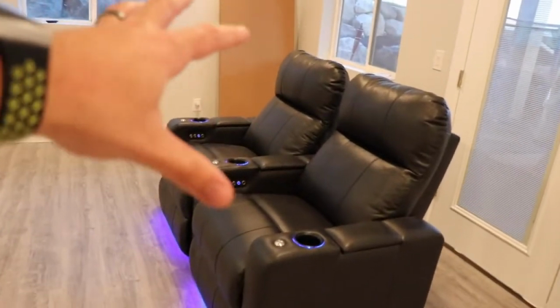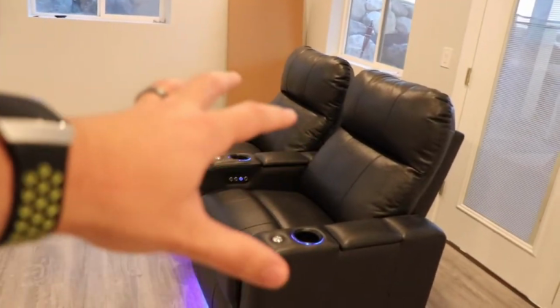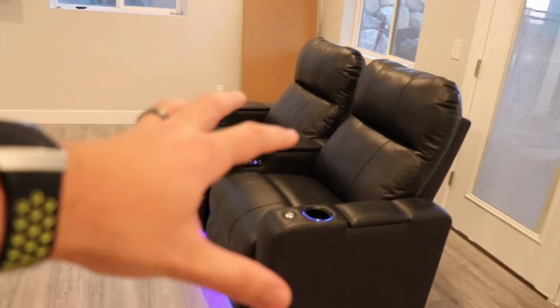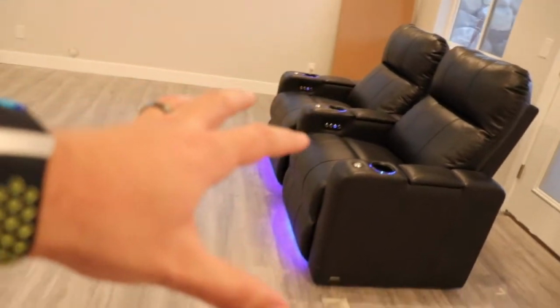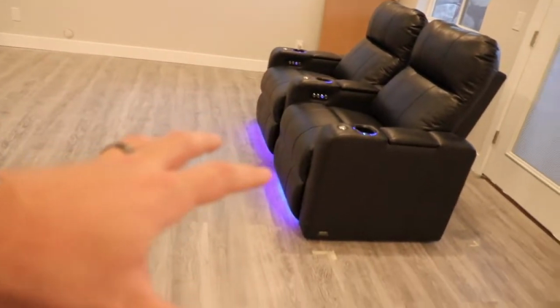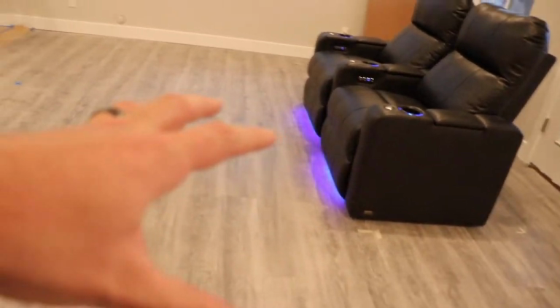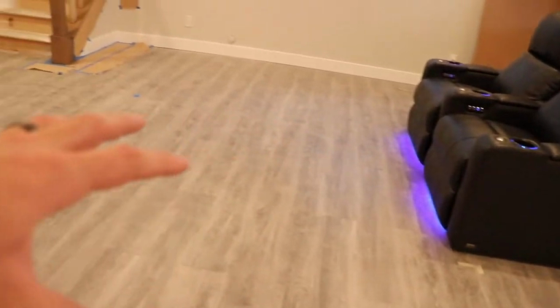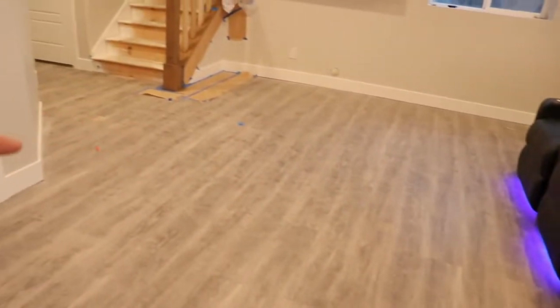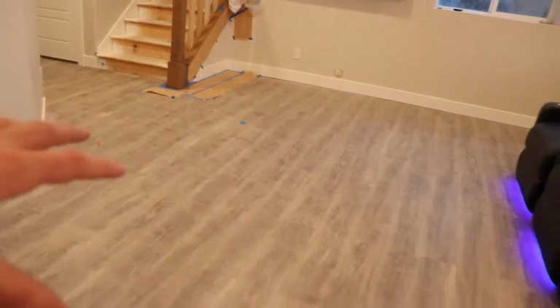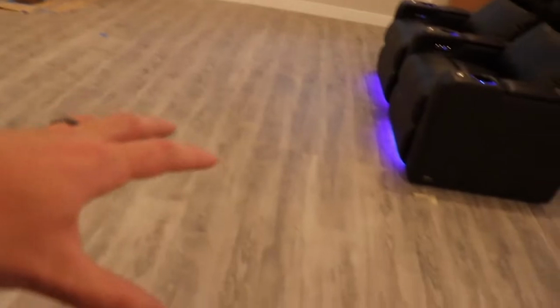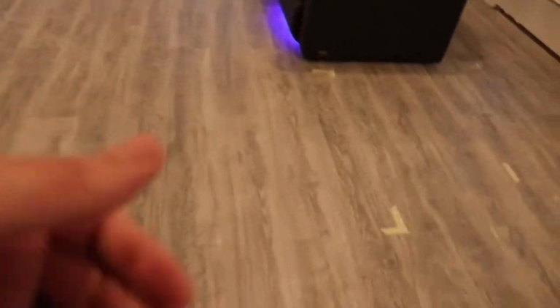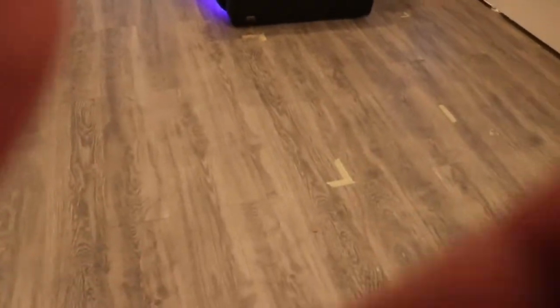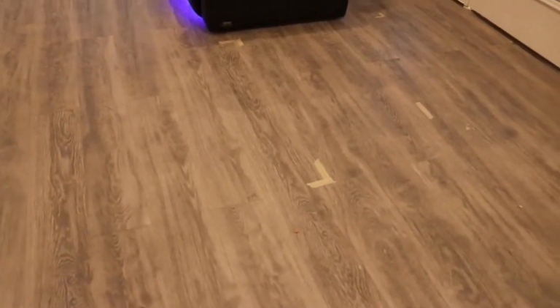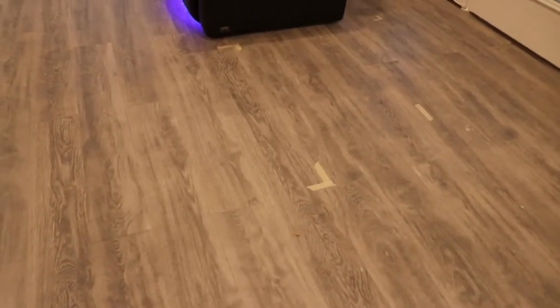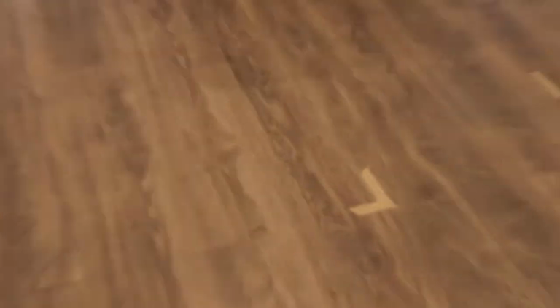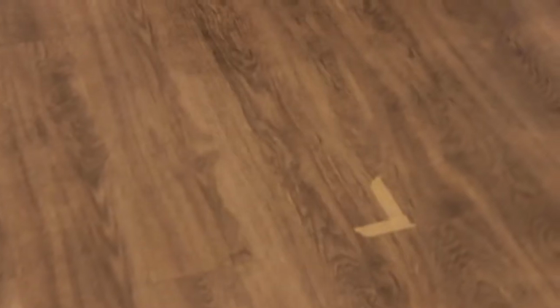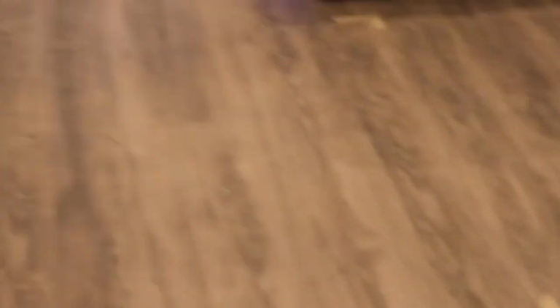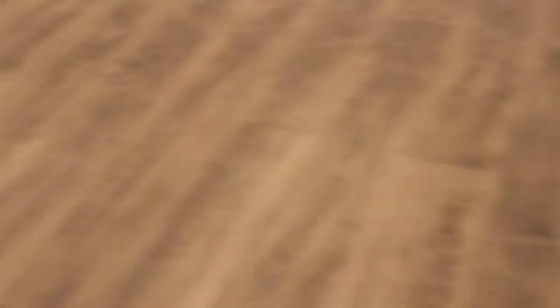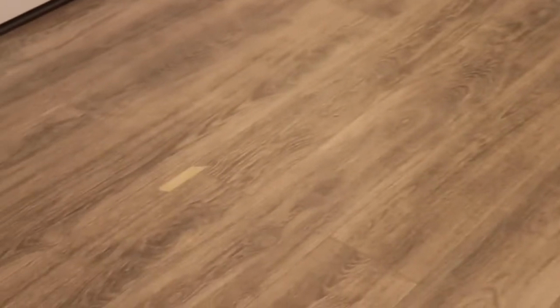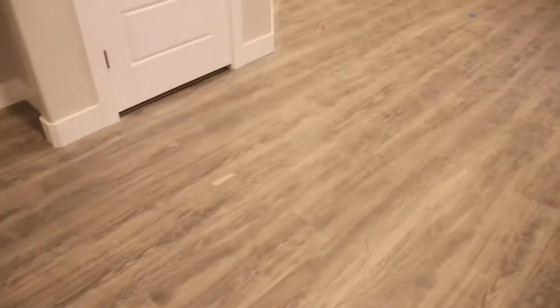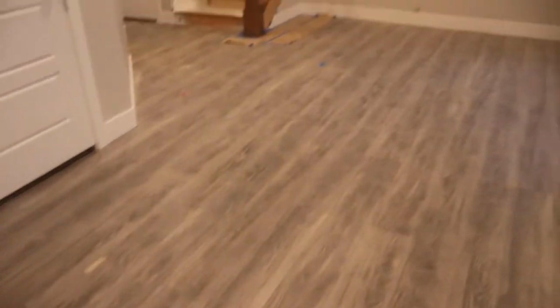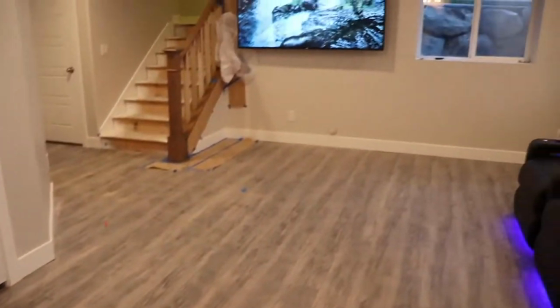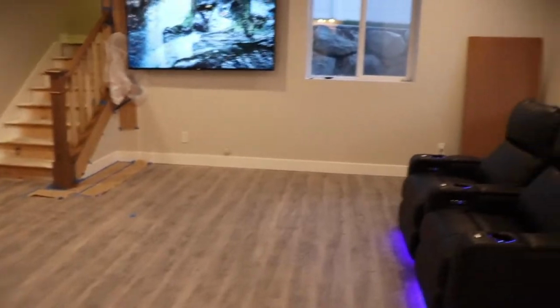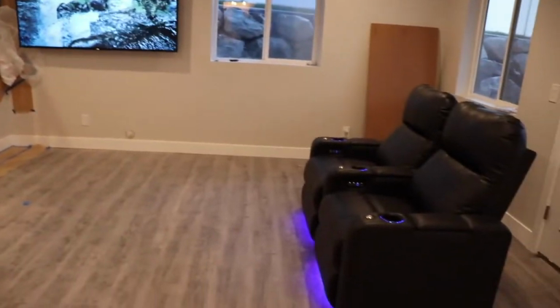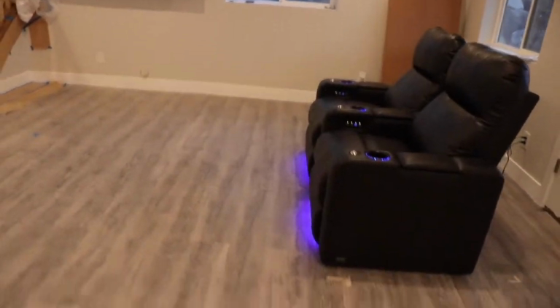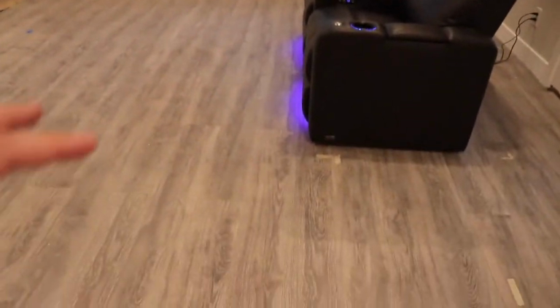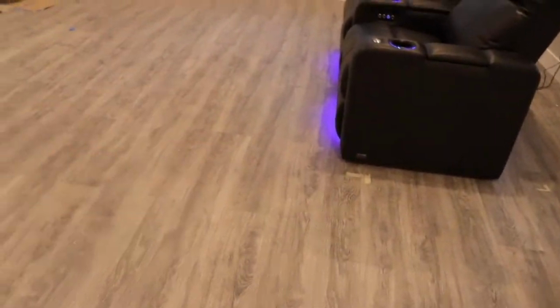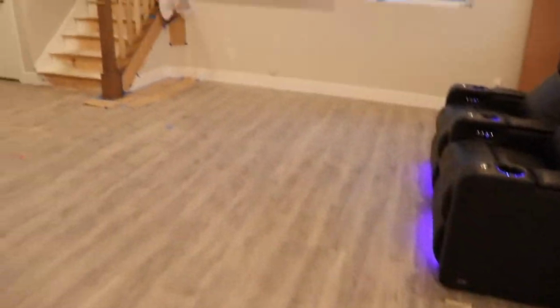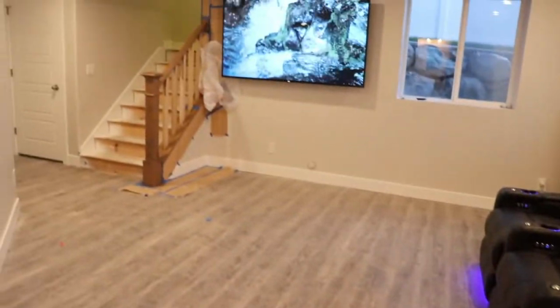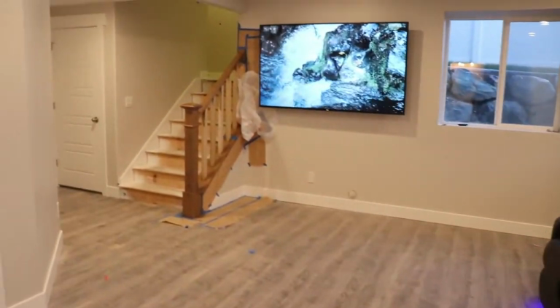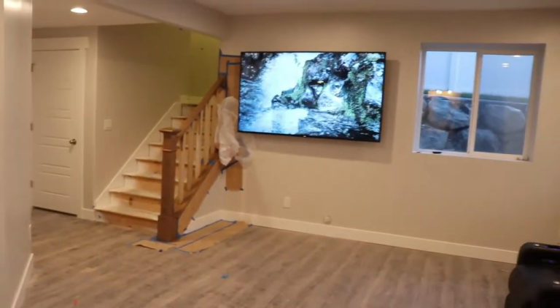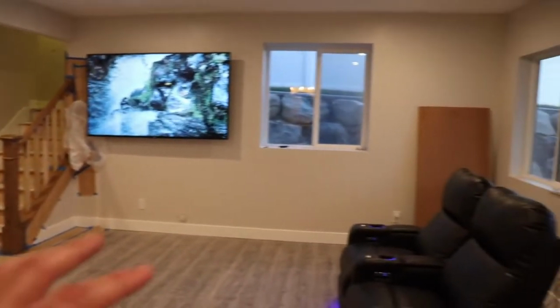The plan is we'll have these chairs here and then we've got another couch that will go right here. You can see we've taped it out already, just making sure everything fits. This is kind of the family room area.